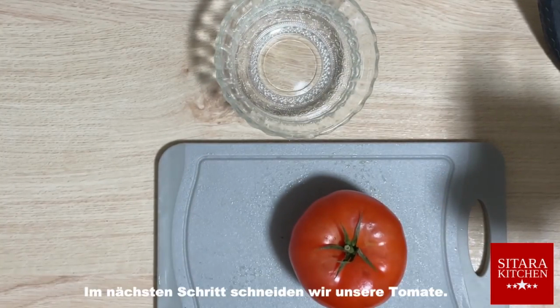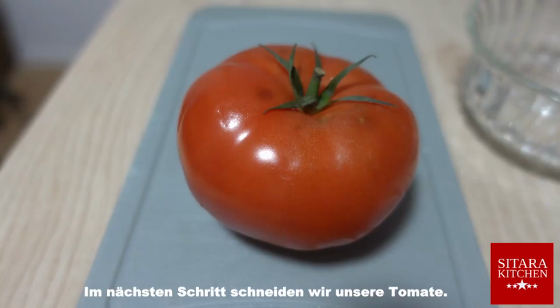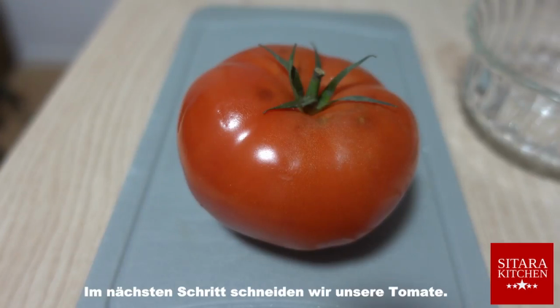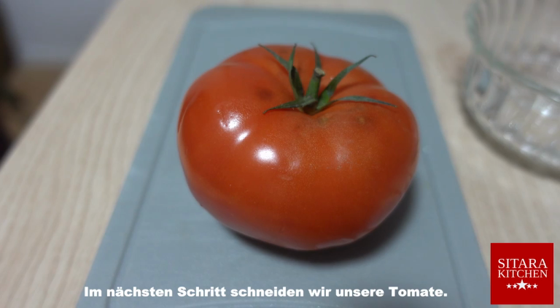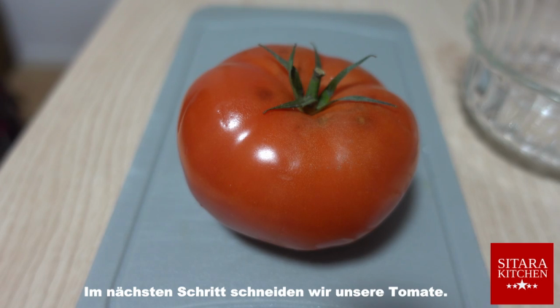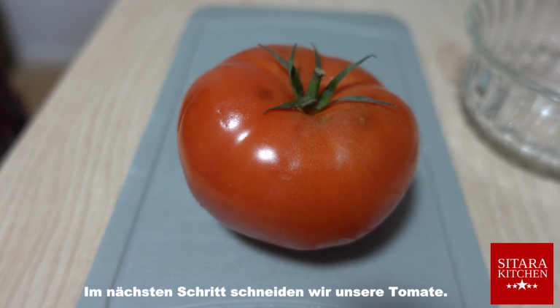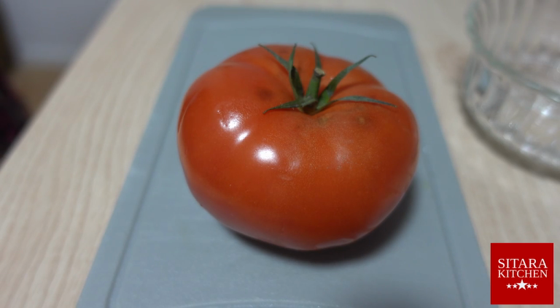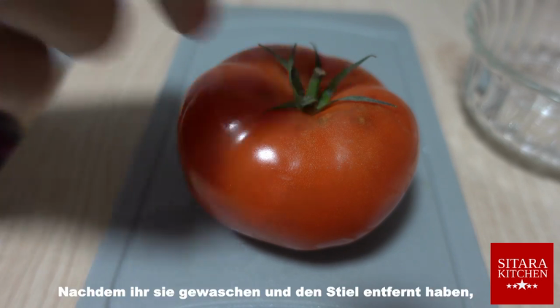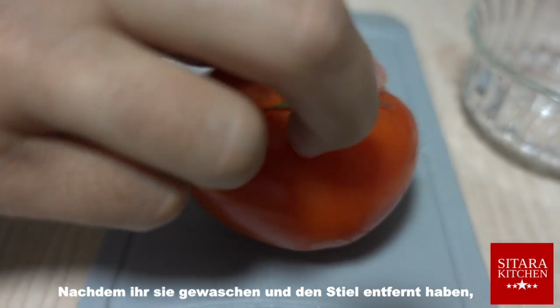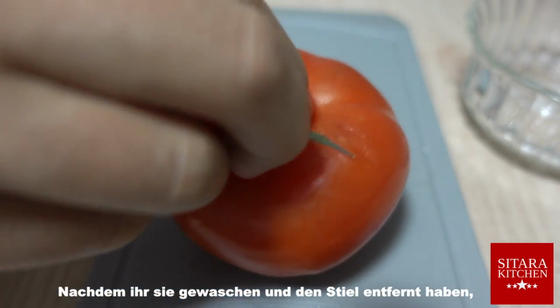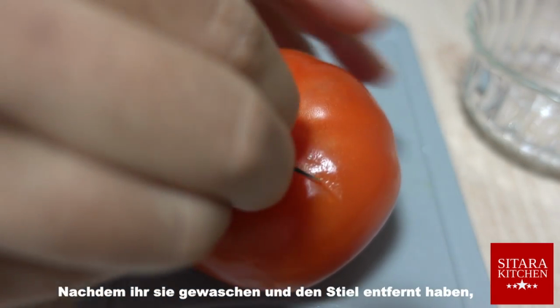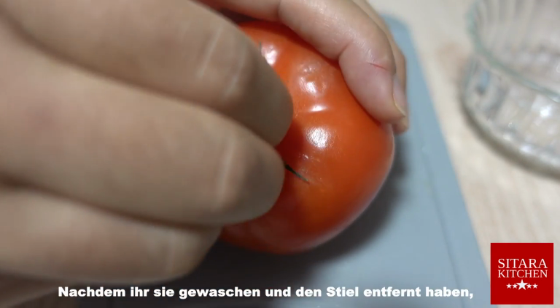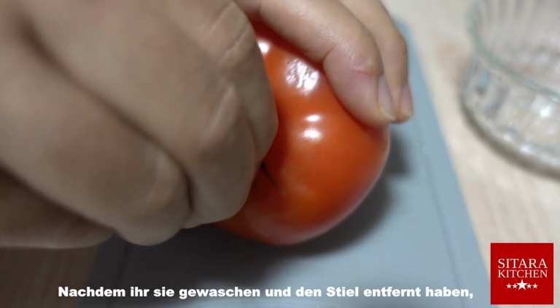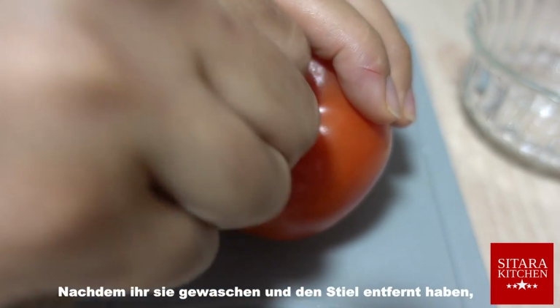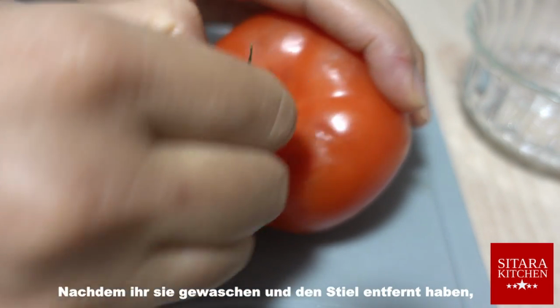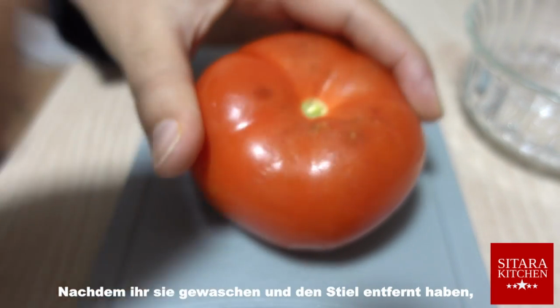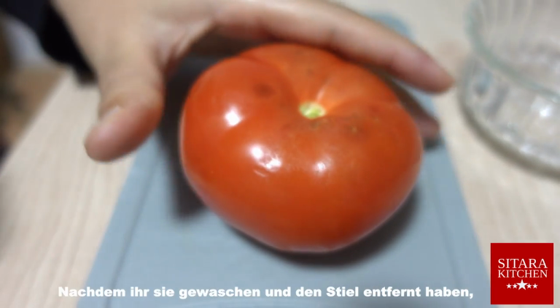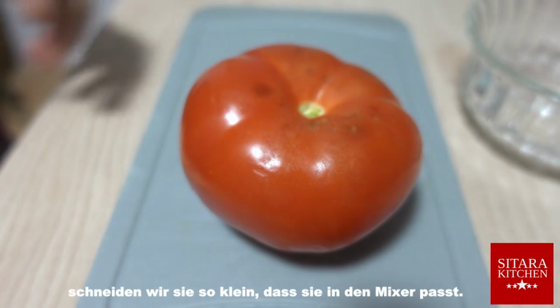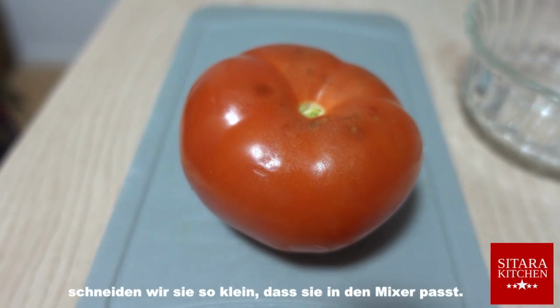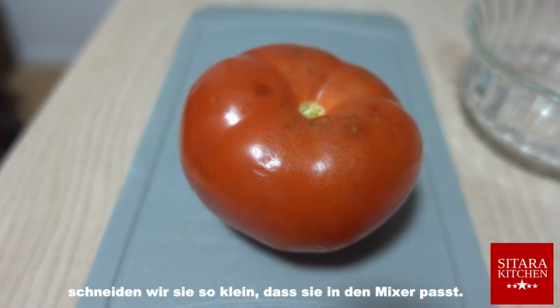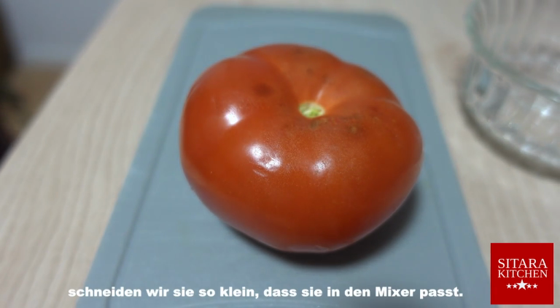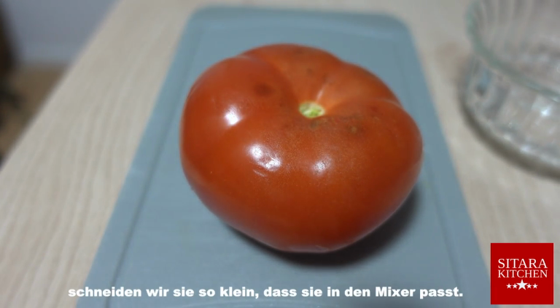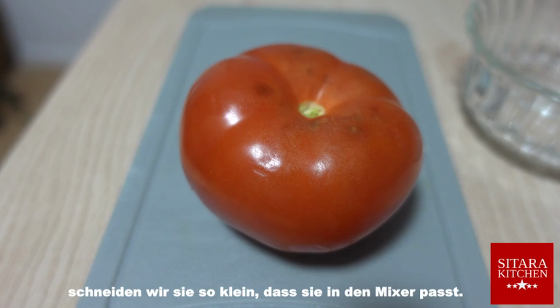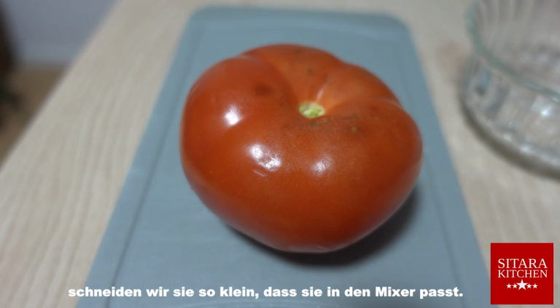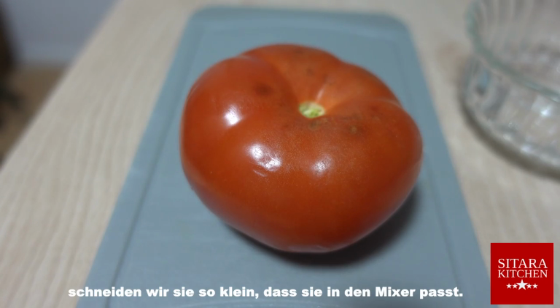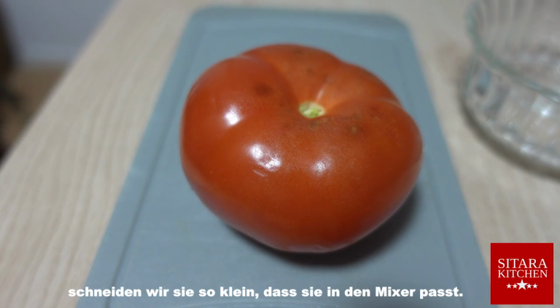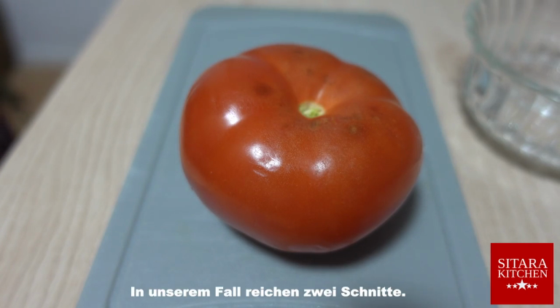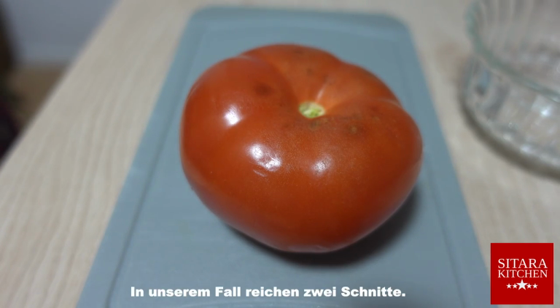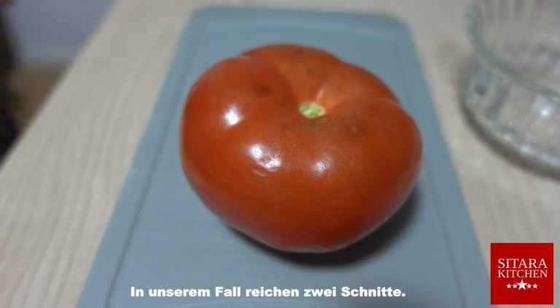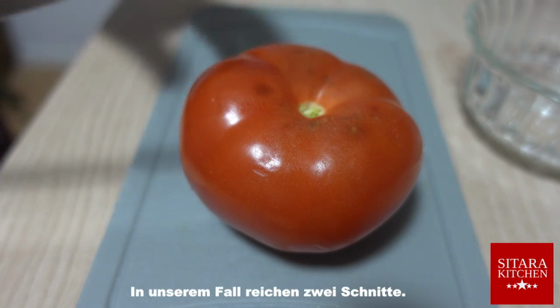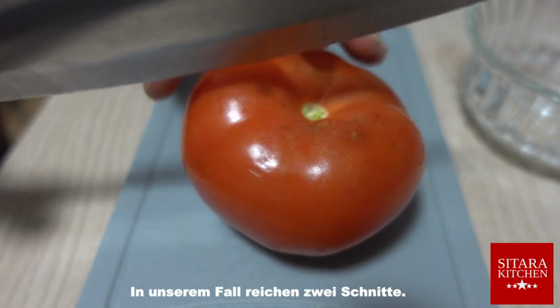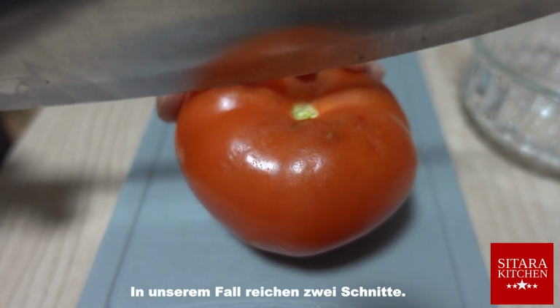In the next step we cut our tomato. After you have washed it and removed the stem, we also cut it small enough to fit into the blender. In our case two cuts are enough.